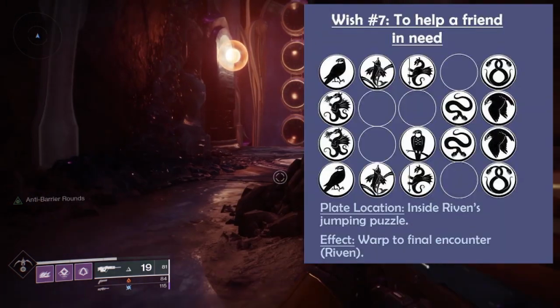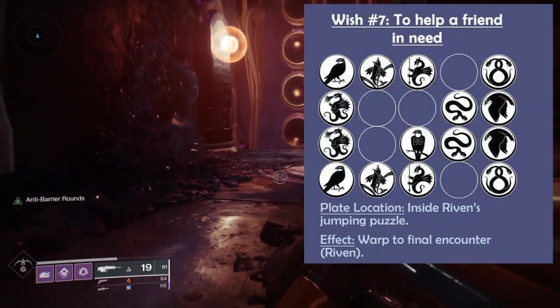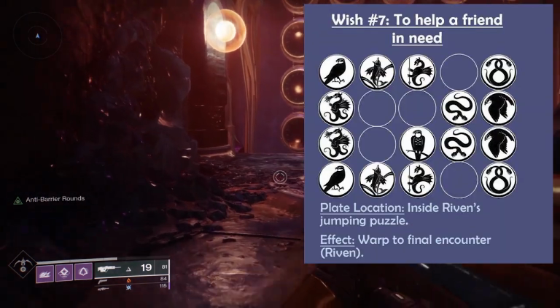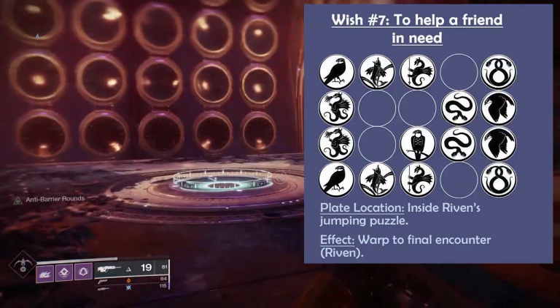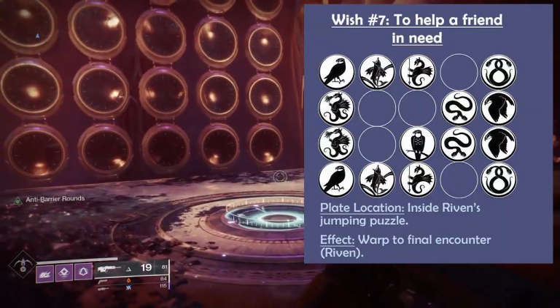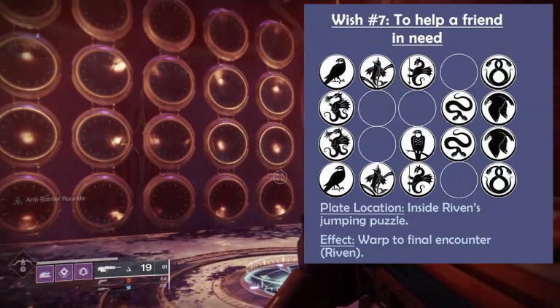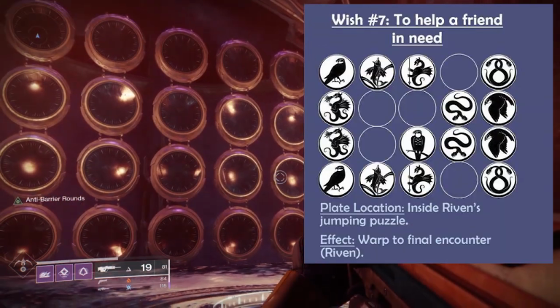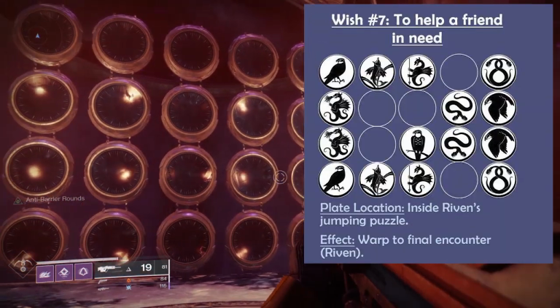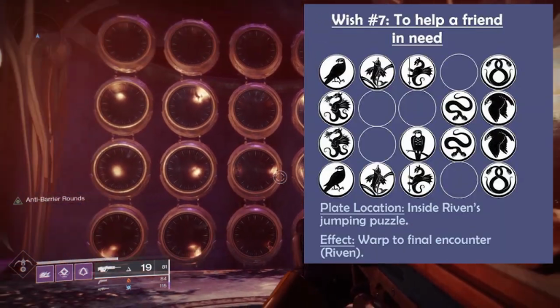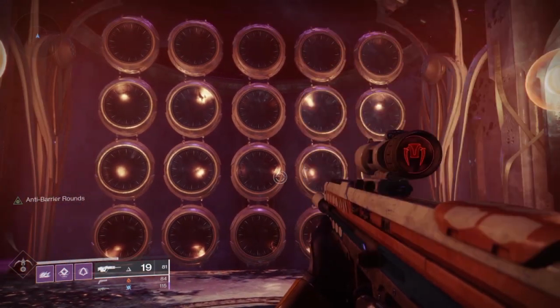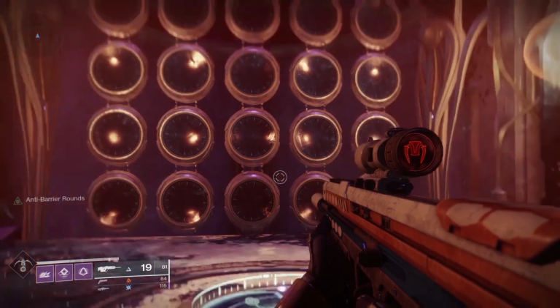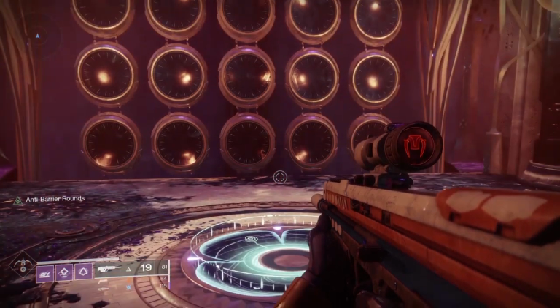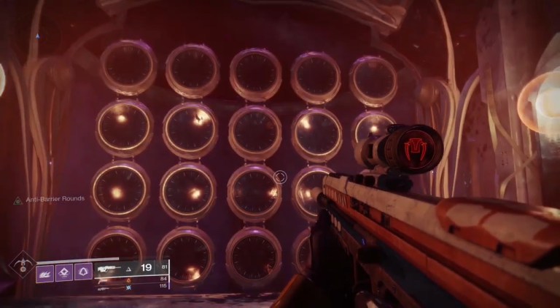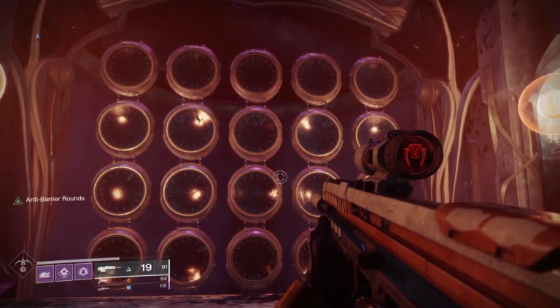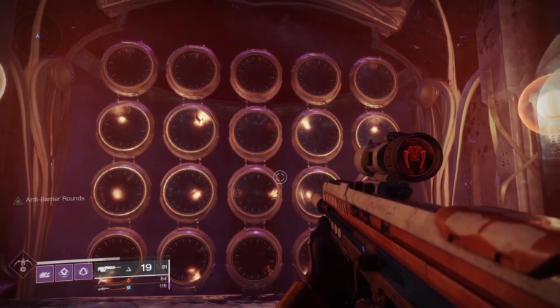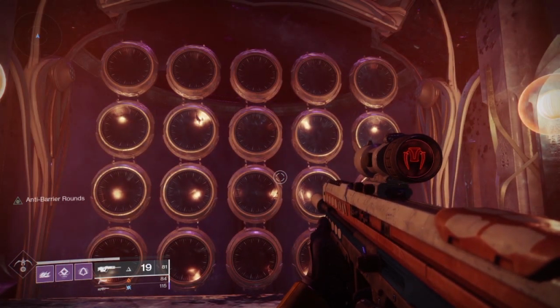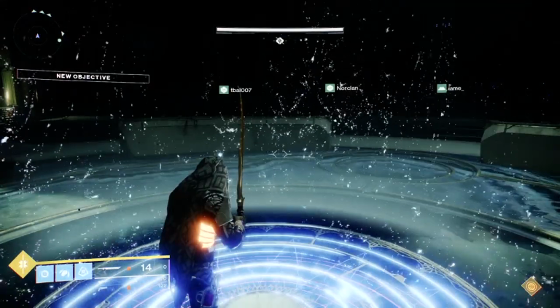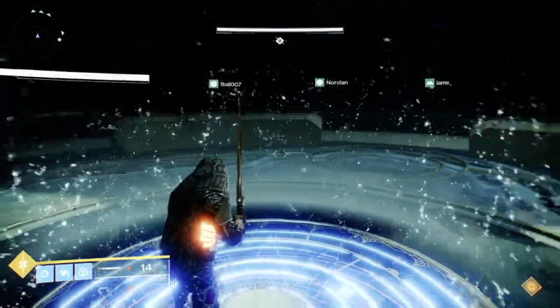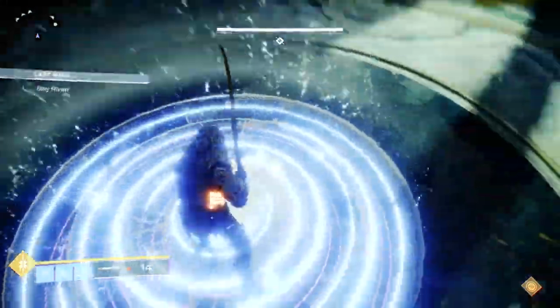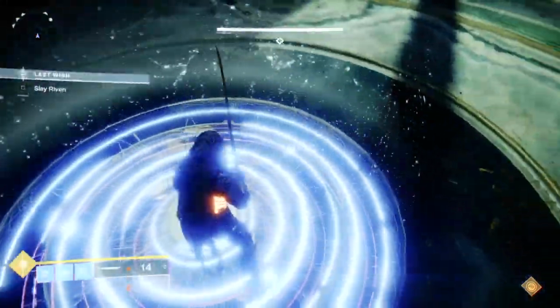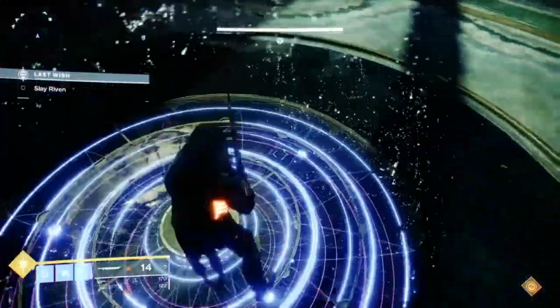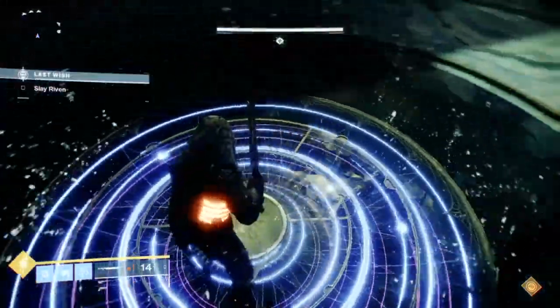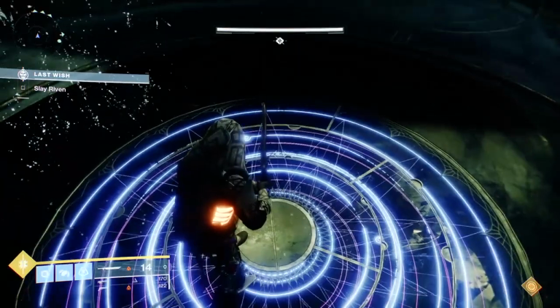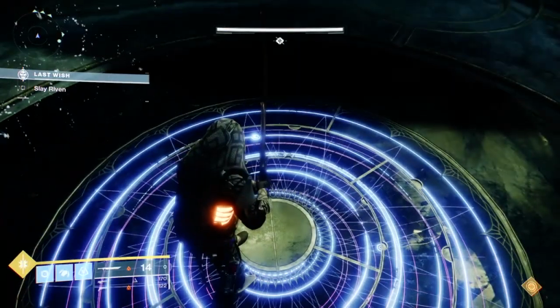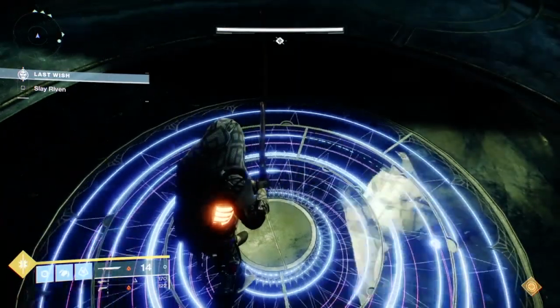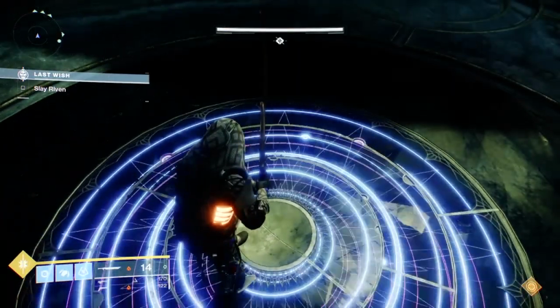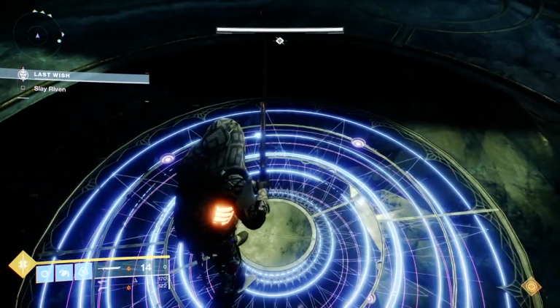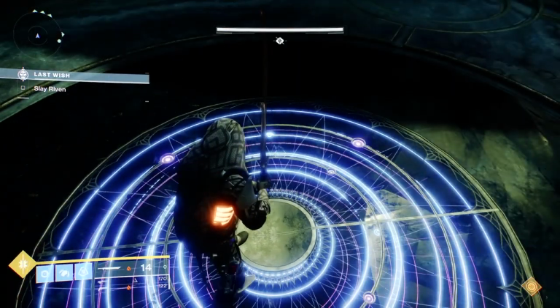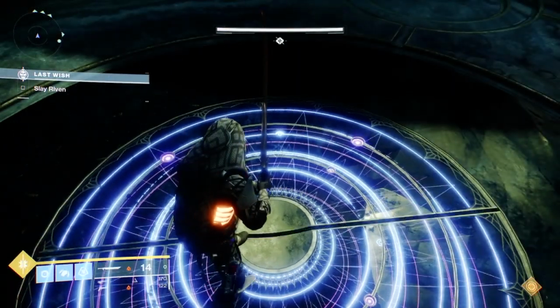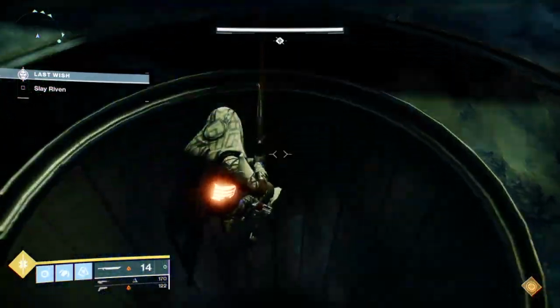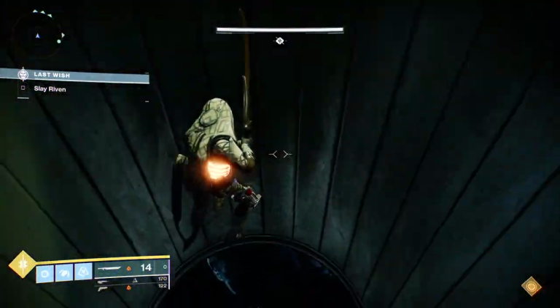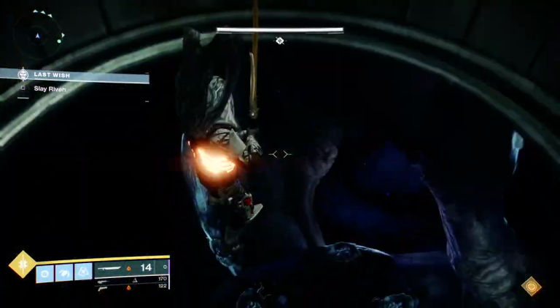Then step on the plate. Once you do this, your team will die and you'll be brought to the Riven encounter. Once in the encounter, you have to have everyone step on the plate and you'll drop down by Riven to the main part of the encounter.